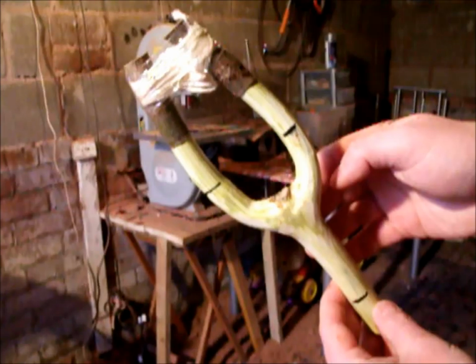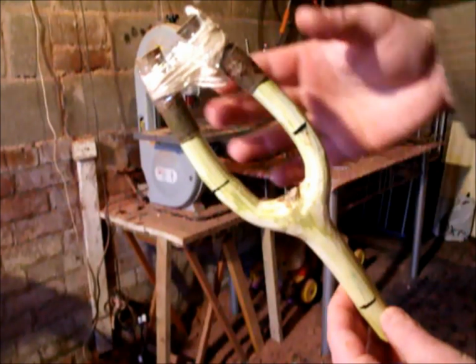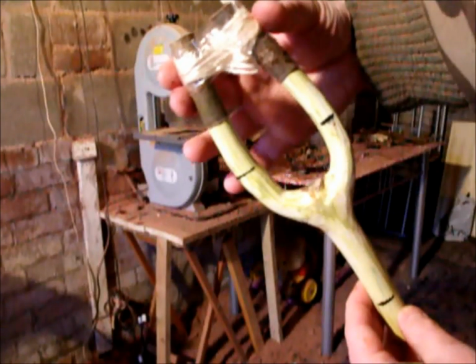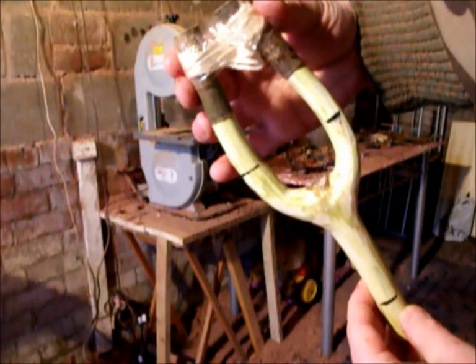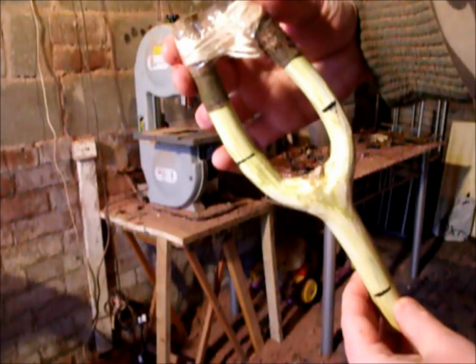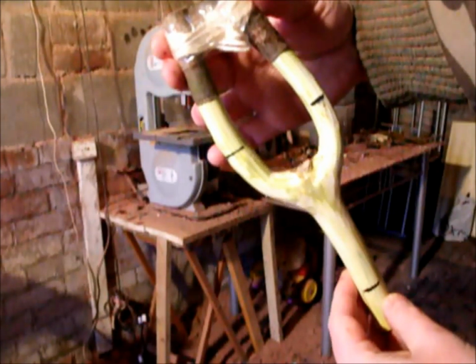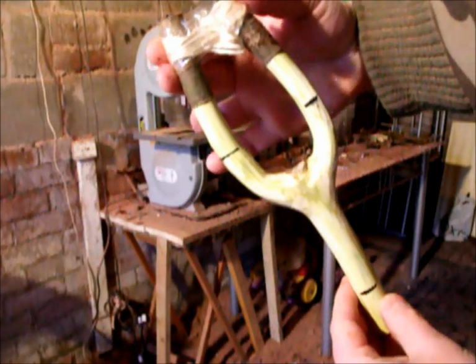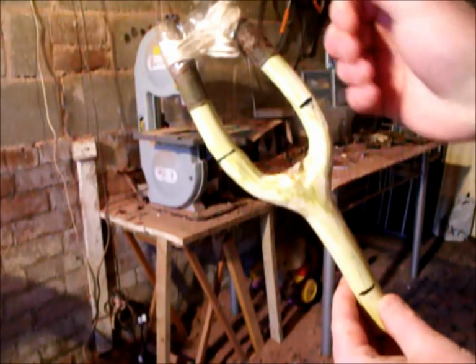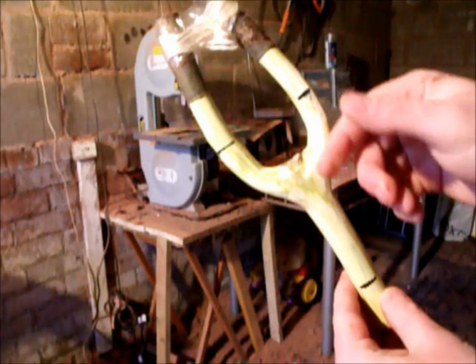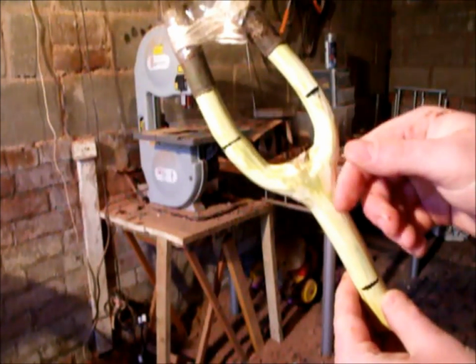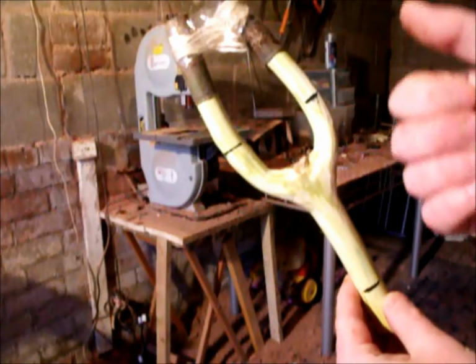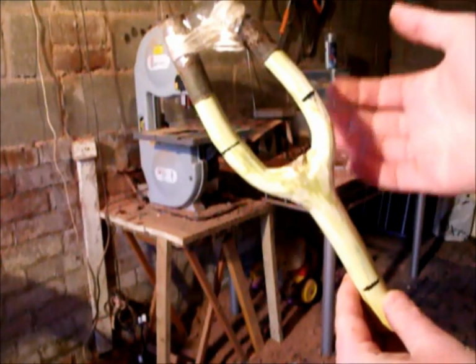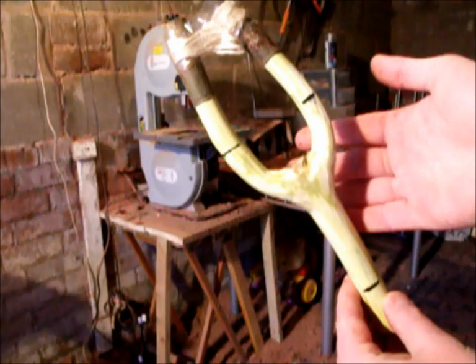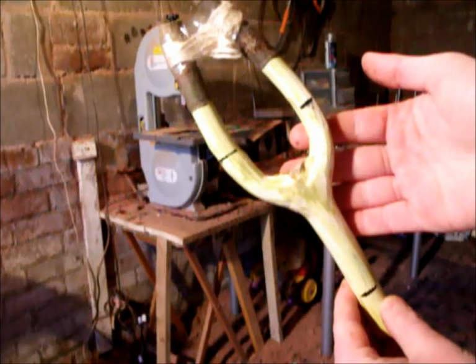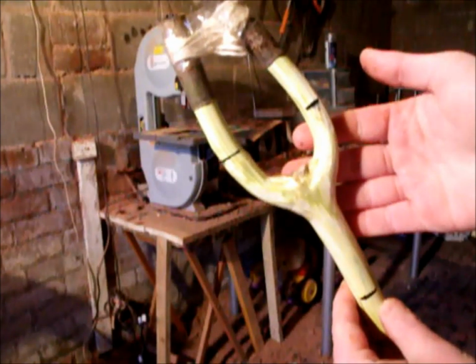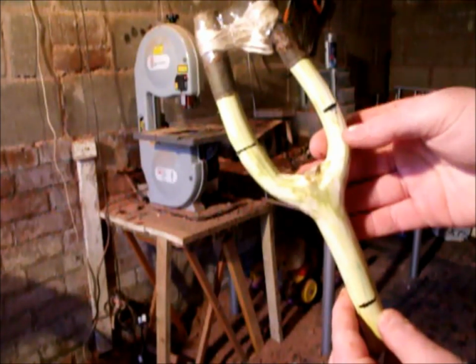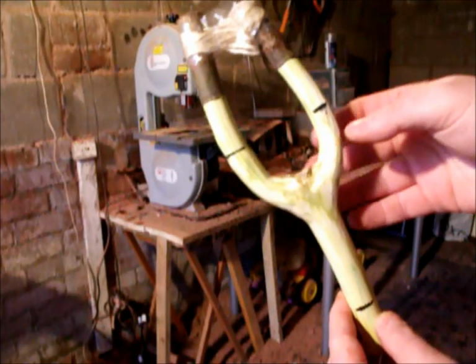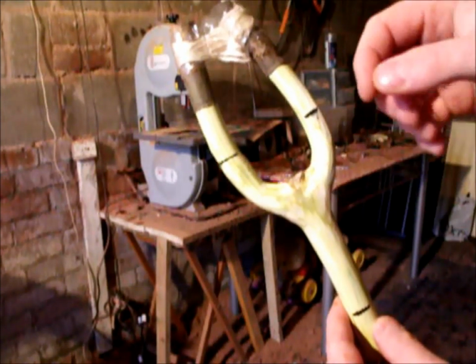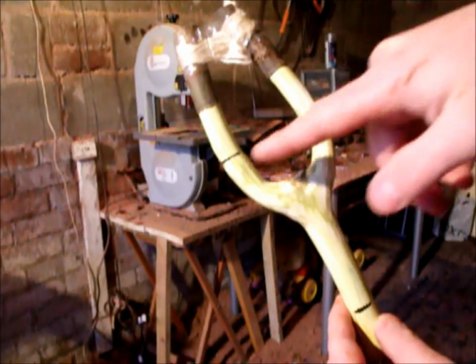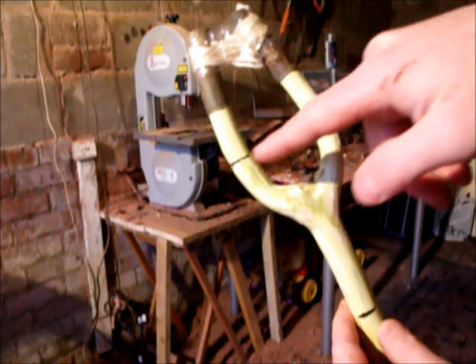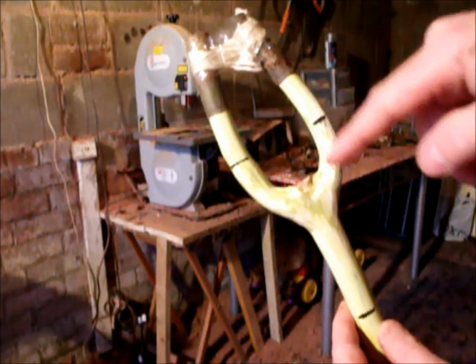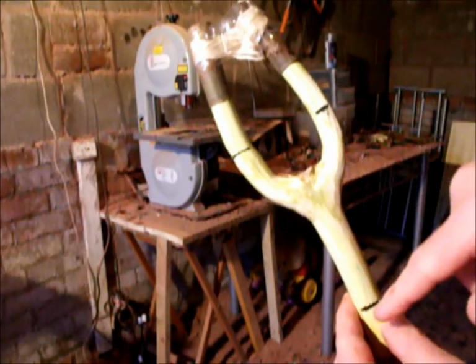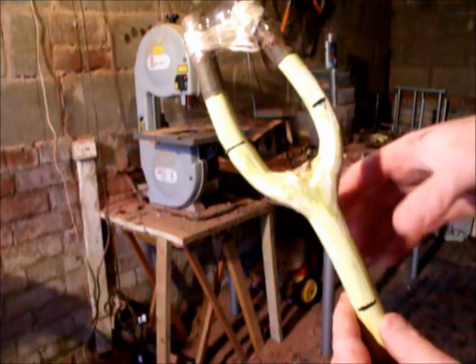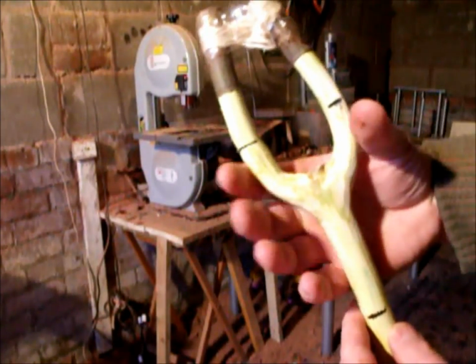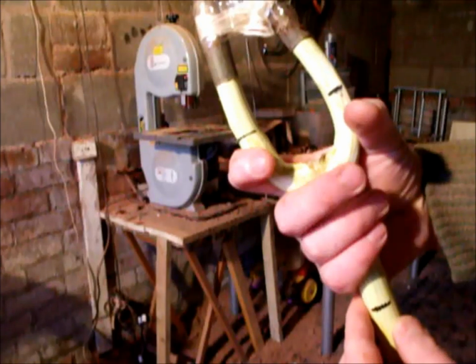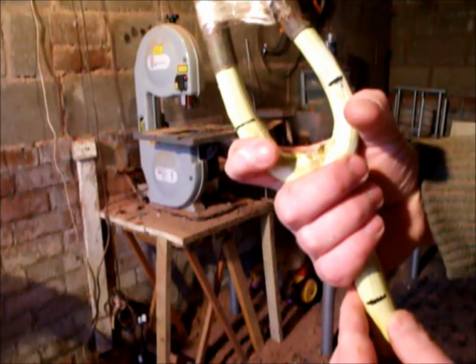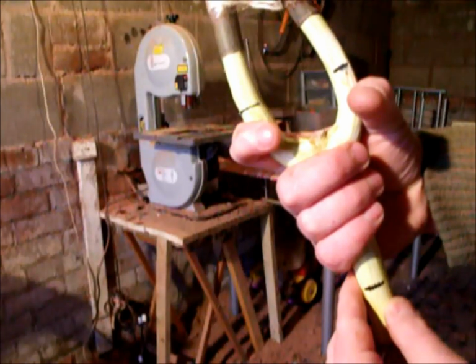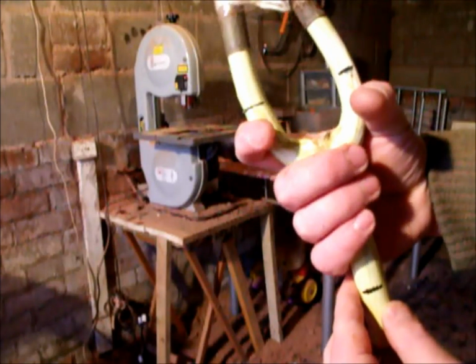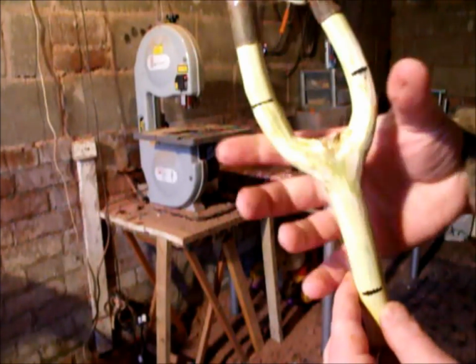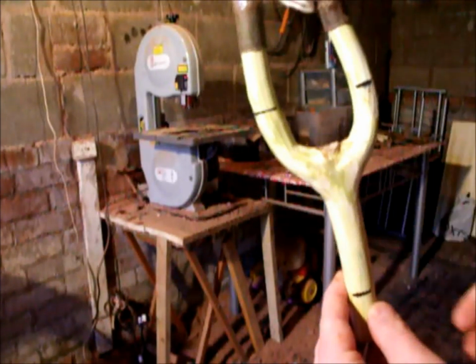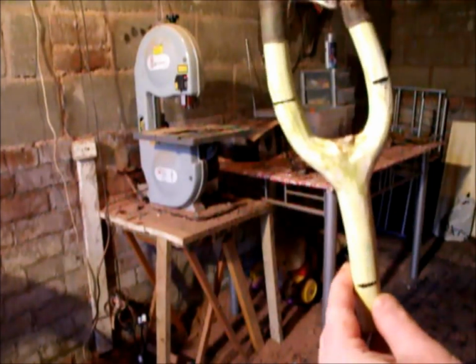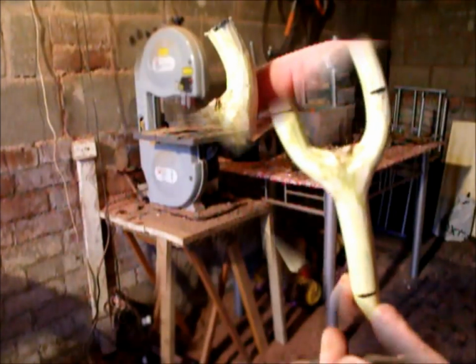Ok folks, you've pulled your catapult into what position you want it, you've stripped the bark off, you've left it on the radiator to dry overnight. Then you quite simply mark it to whichever size you require — I've done this for my hands — then simply saw off.